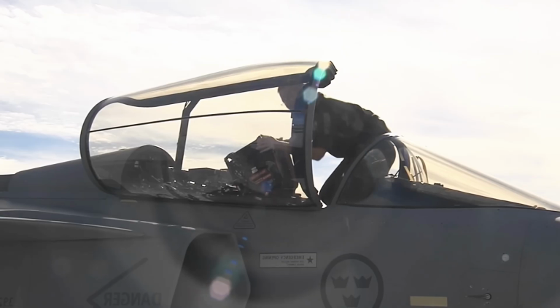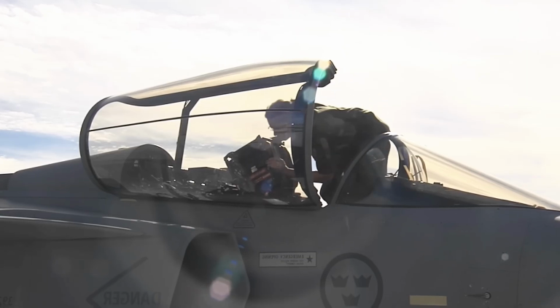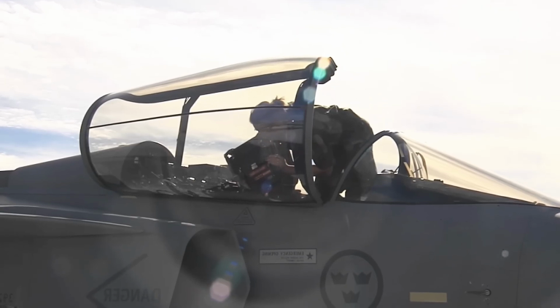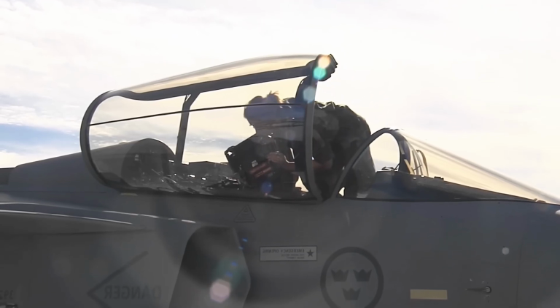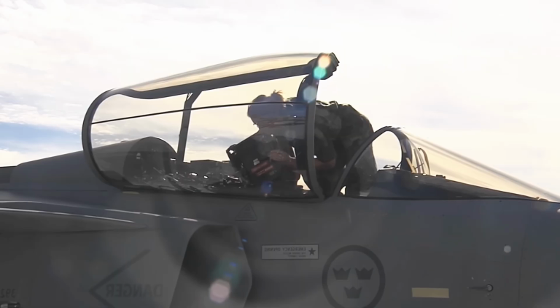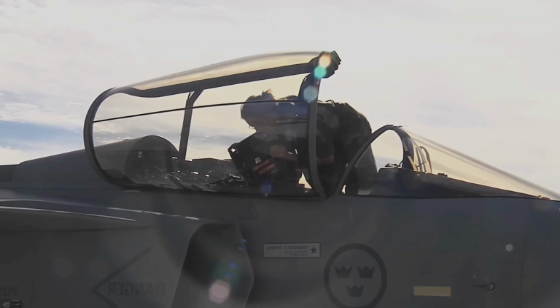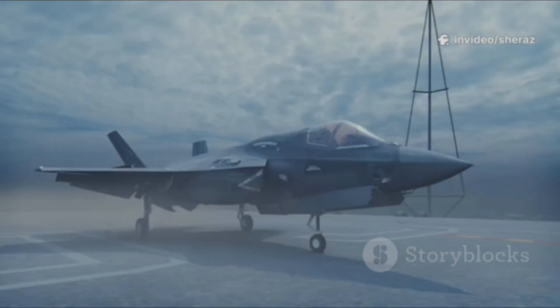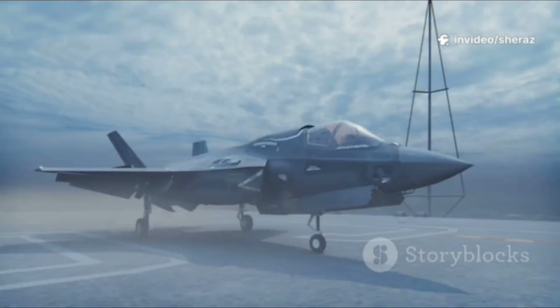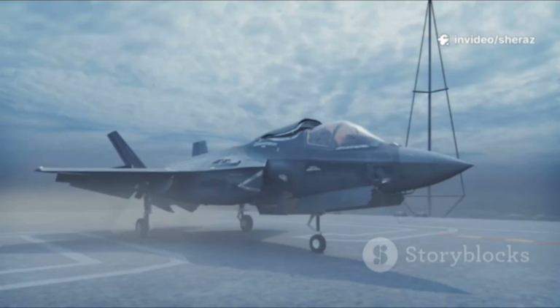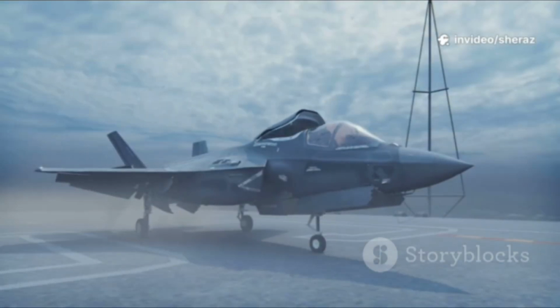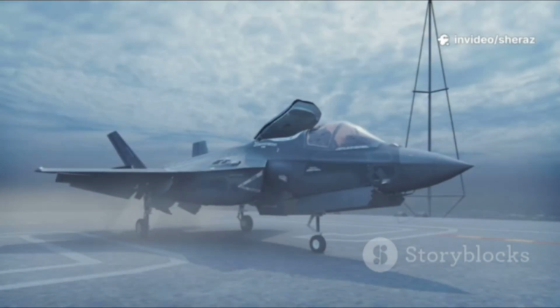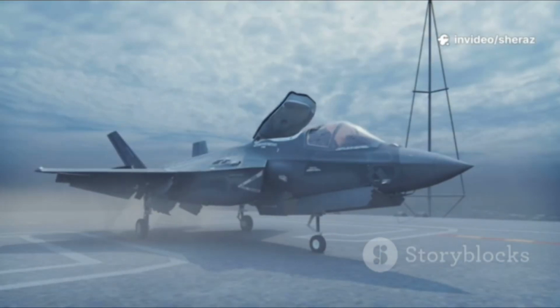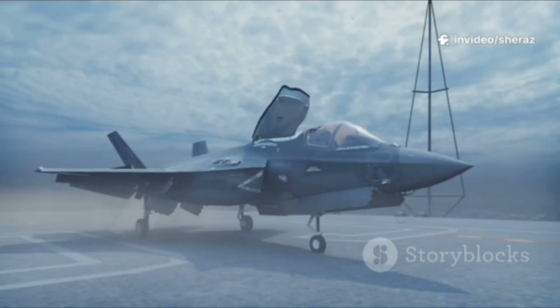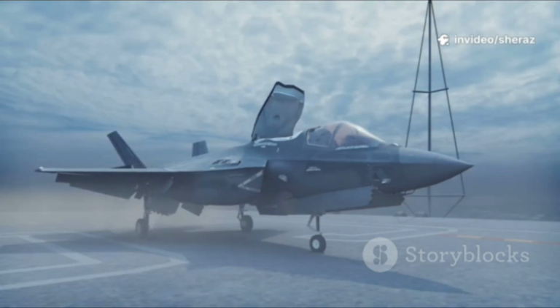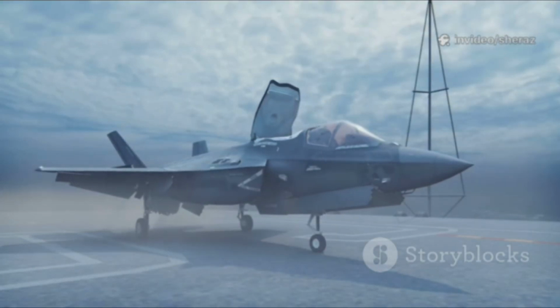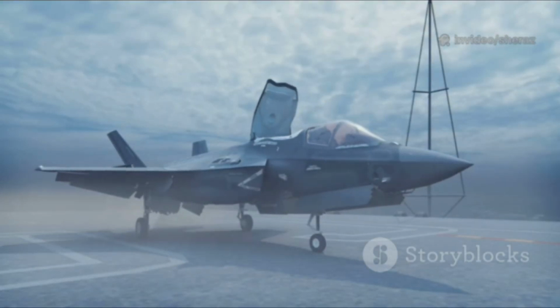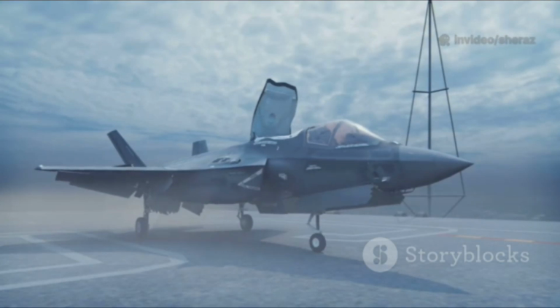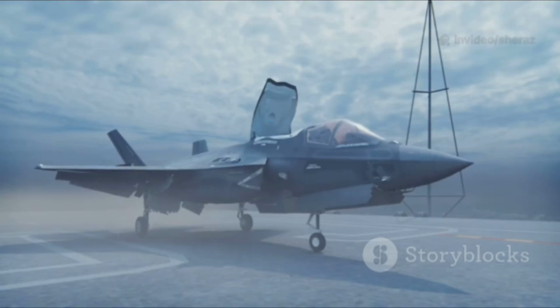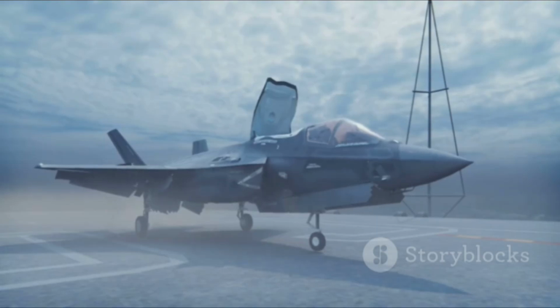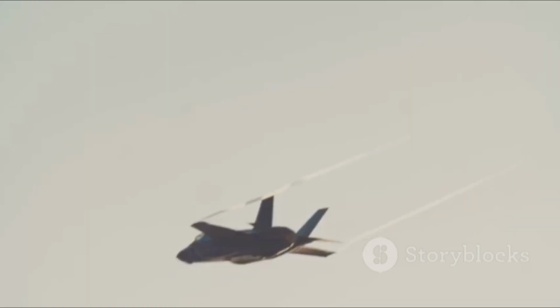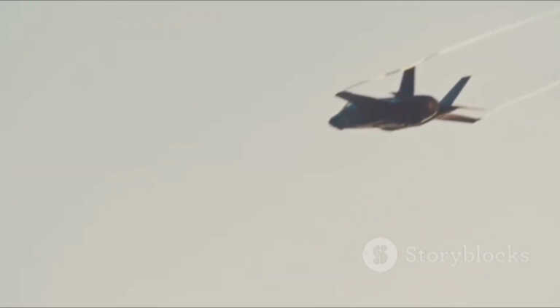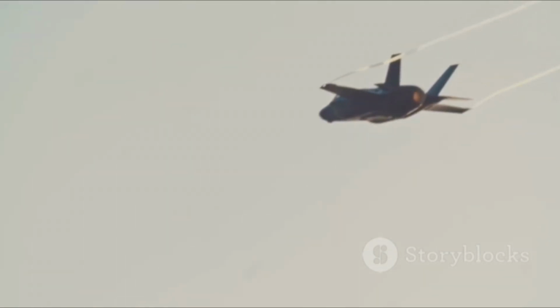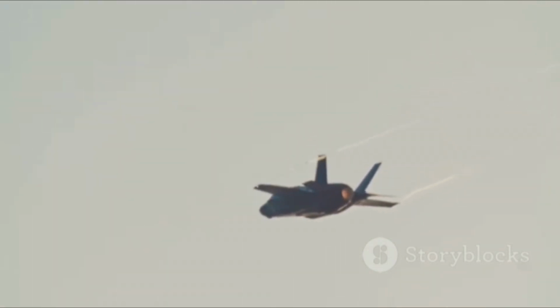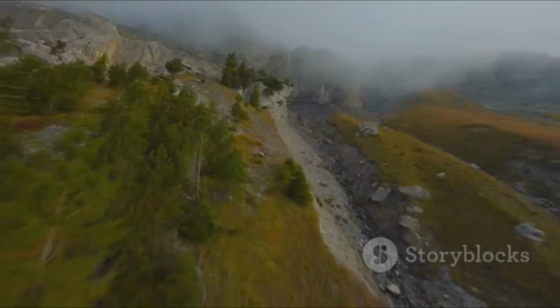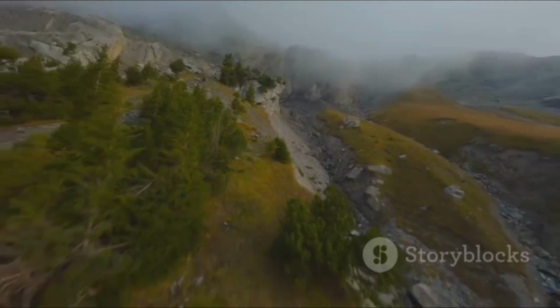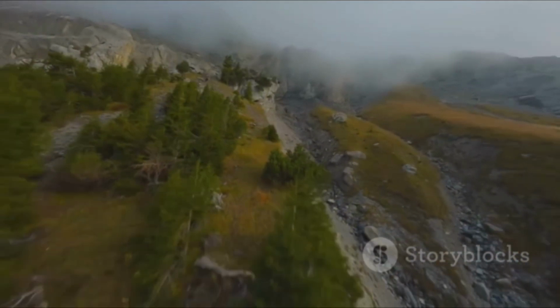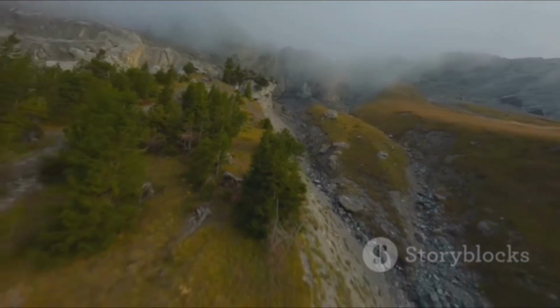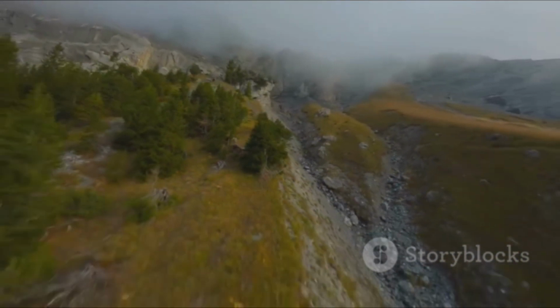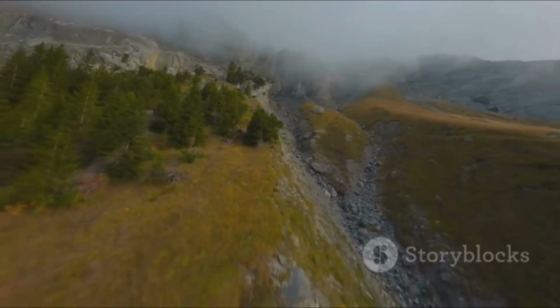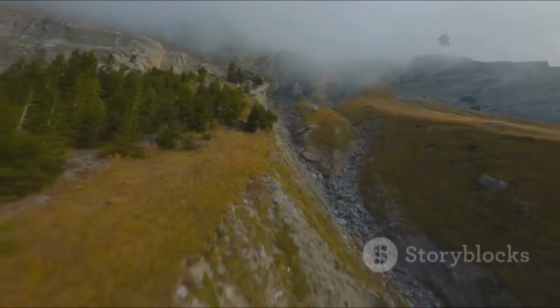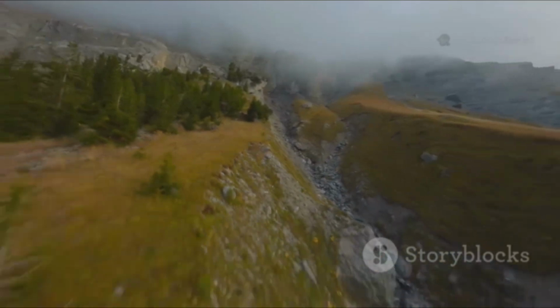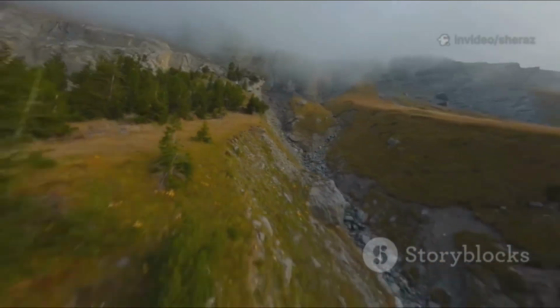Cost effectiveness is key. The F-35's eye-watering price tag is well known. The Gripen is famously frugal. Pilots can afford to fly more, train more, and become true masters. An ace in a very good jet beats an average pilot in a supposedly superior one.